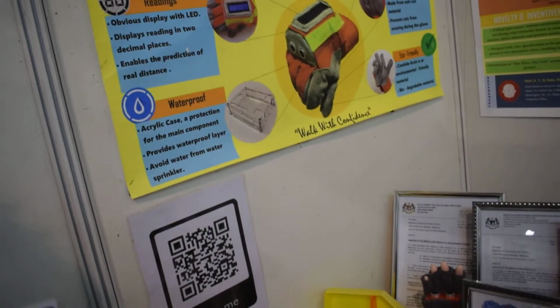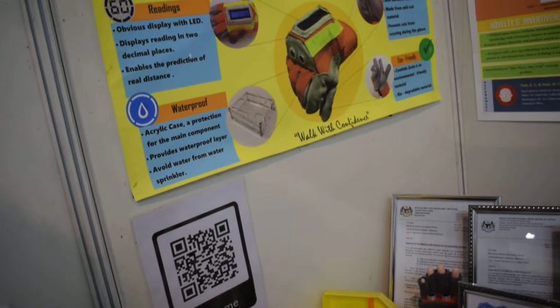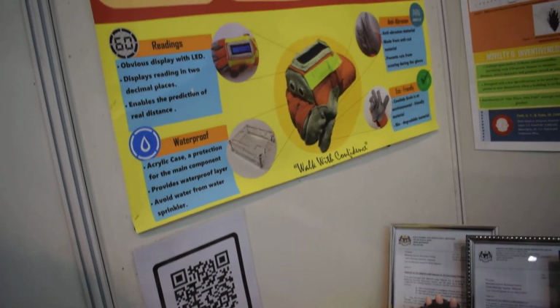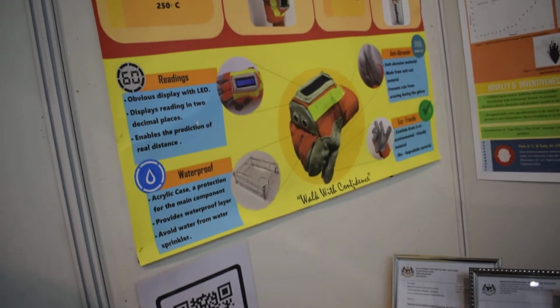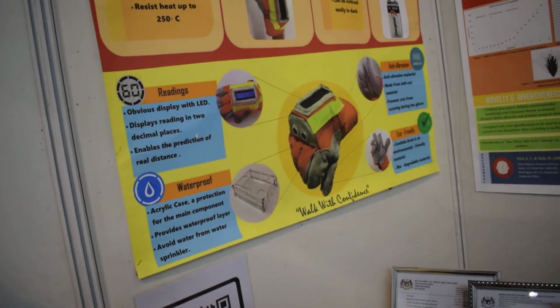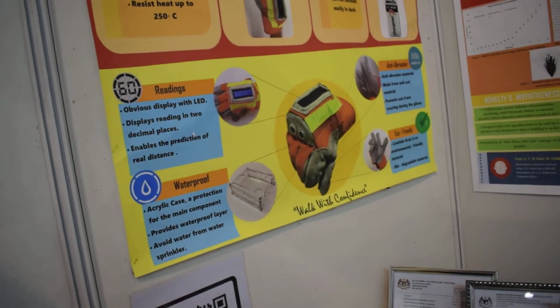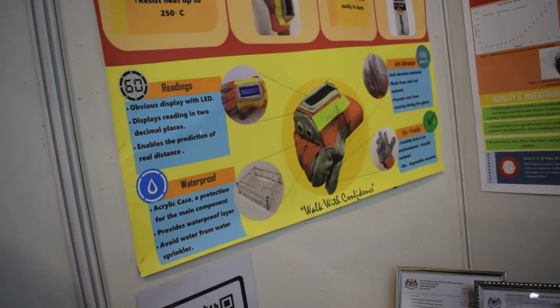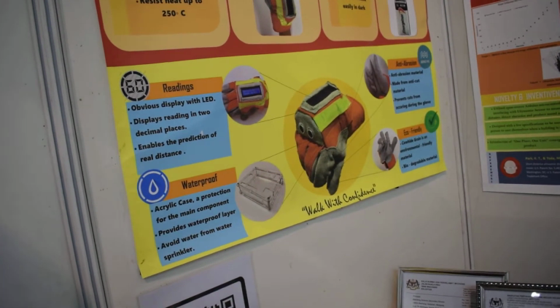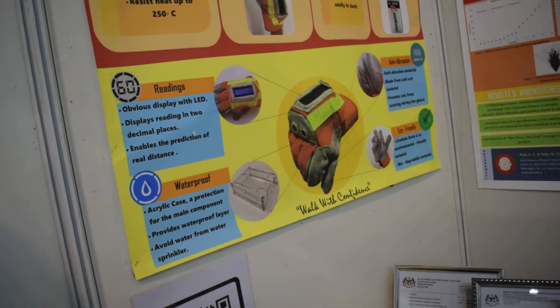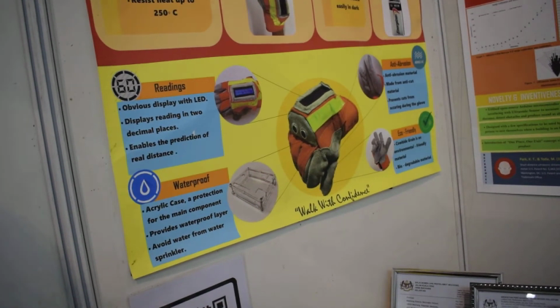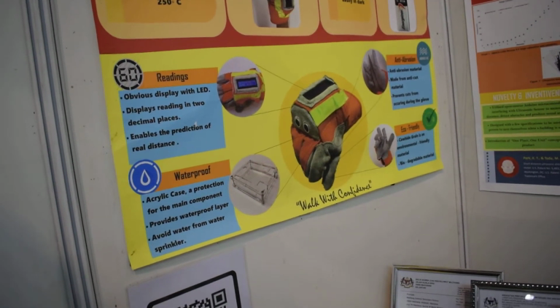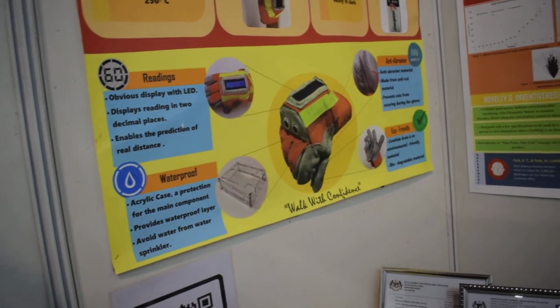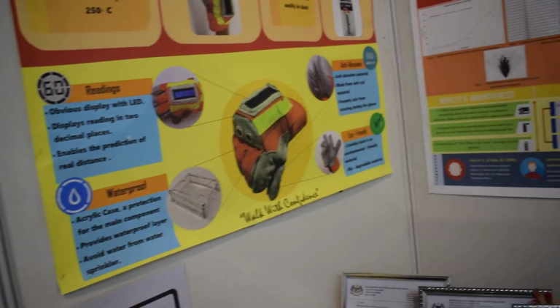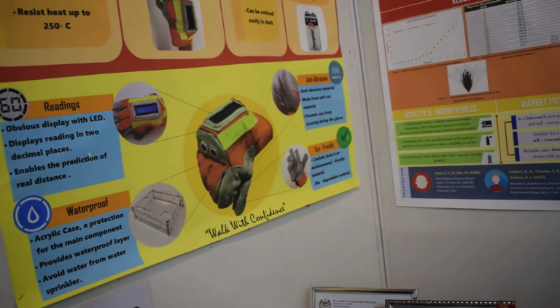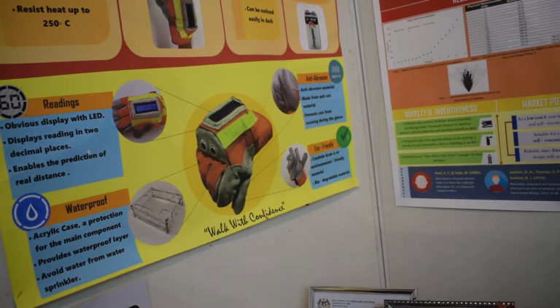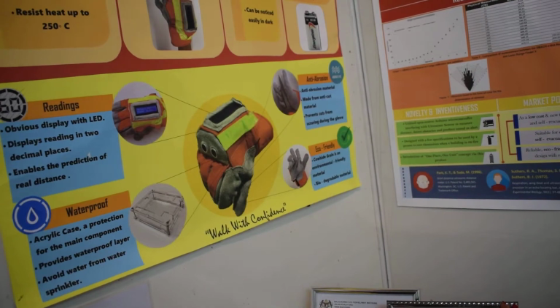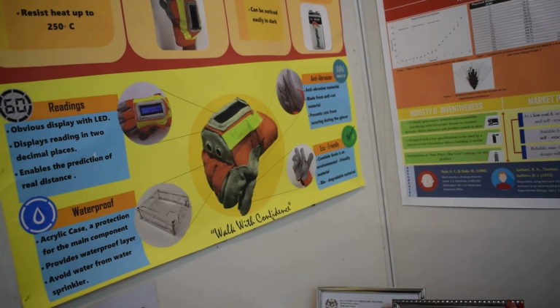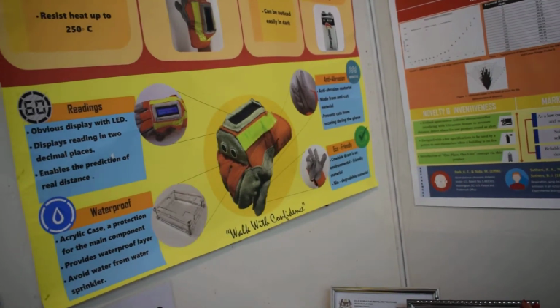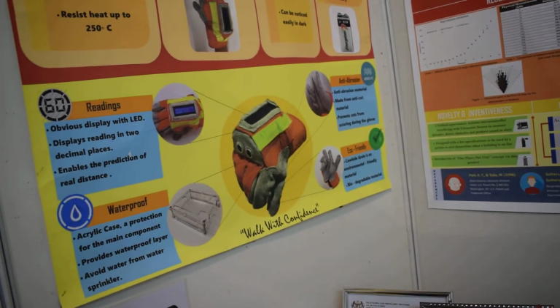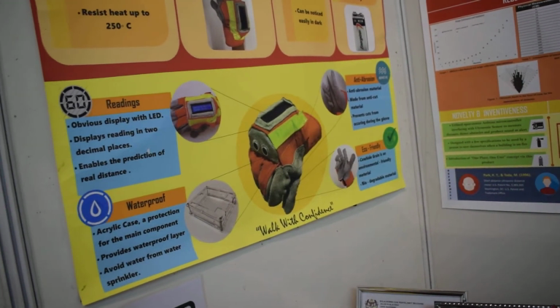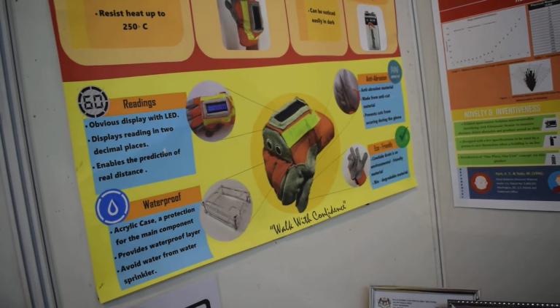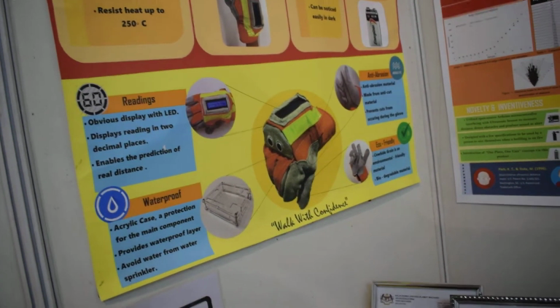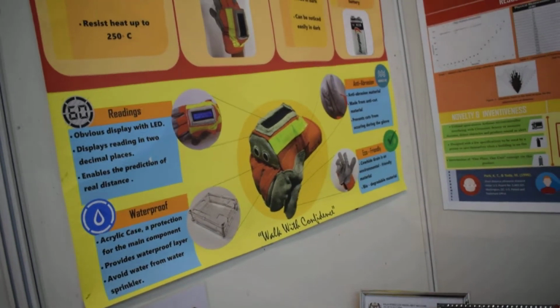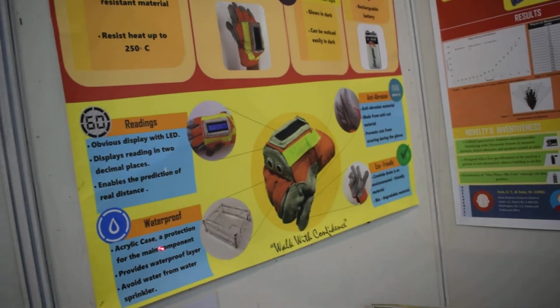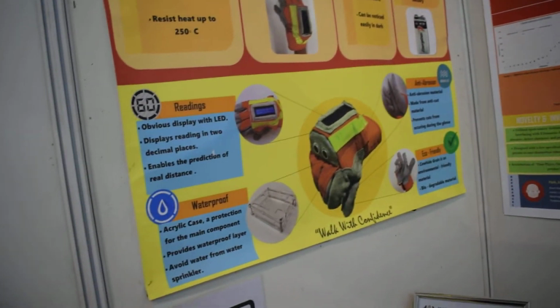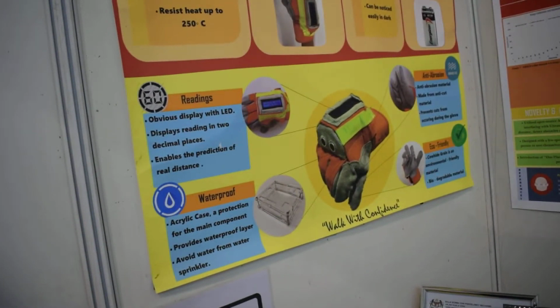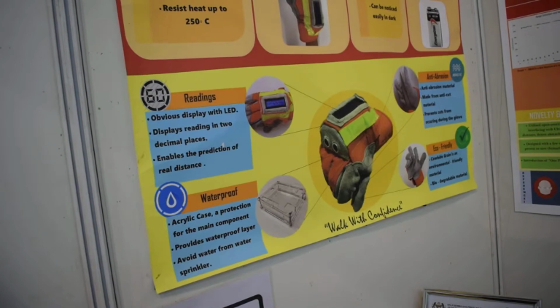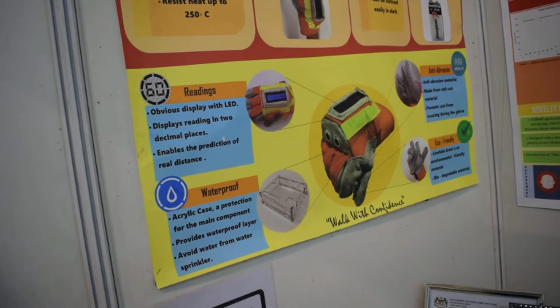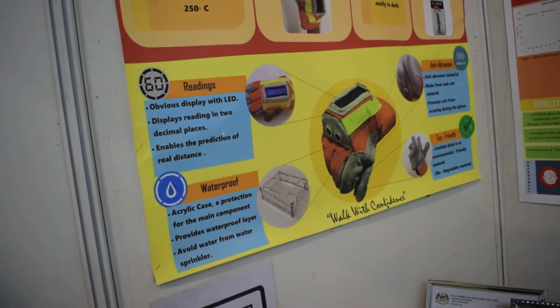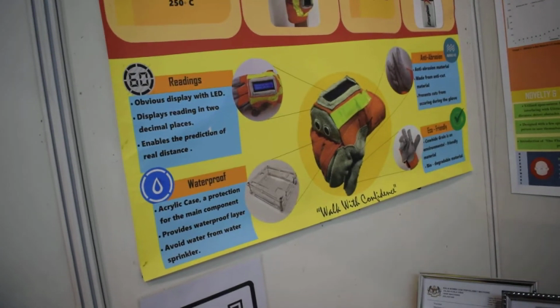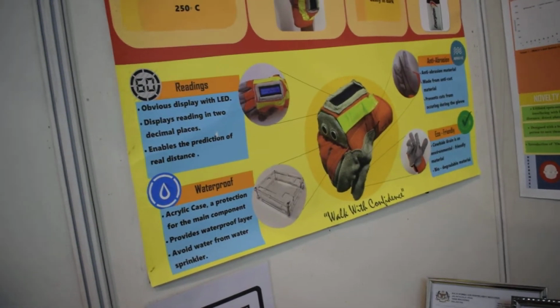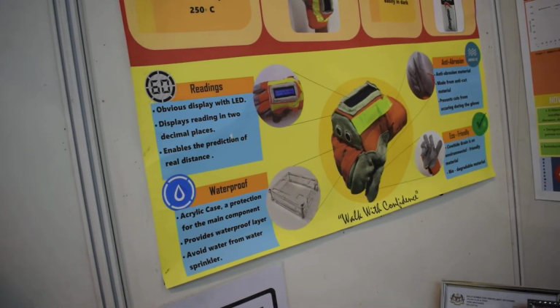Speaking of waterproof — inside a building there will be a water sprinkler, and the sprinkler water could be problematic for the circuit. That's why the waterproof casing serves as protection for the main component.